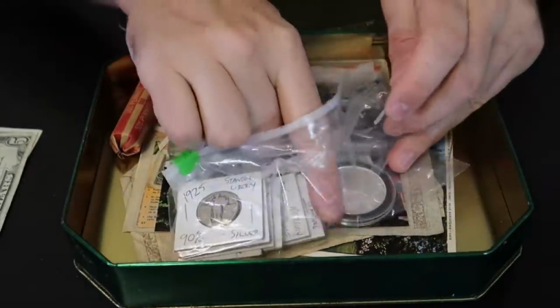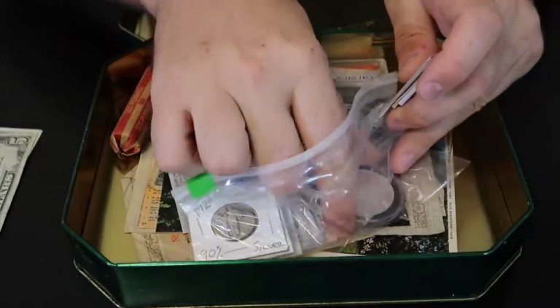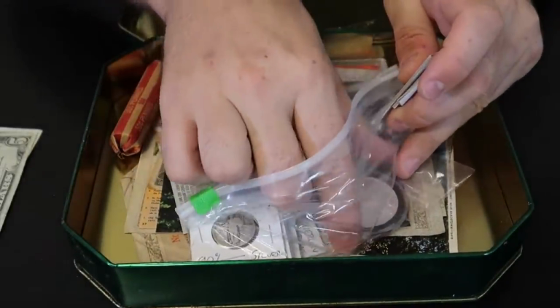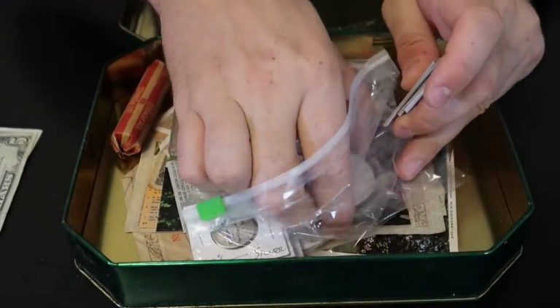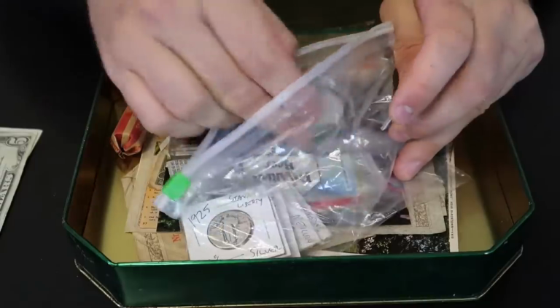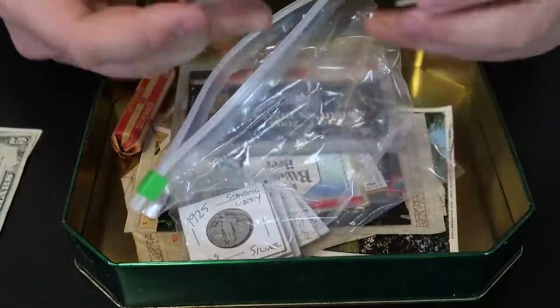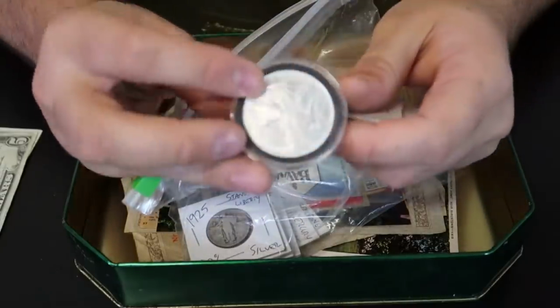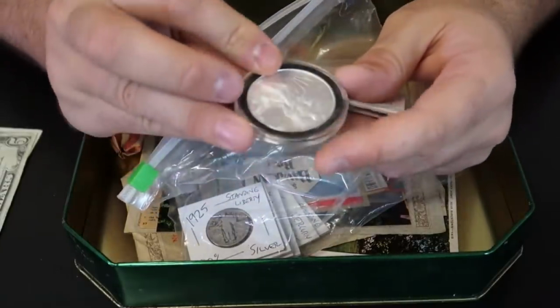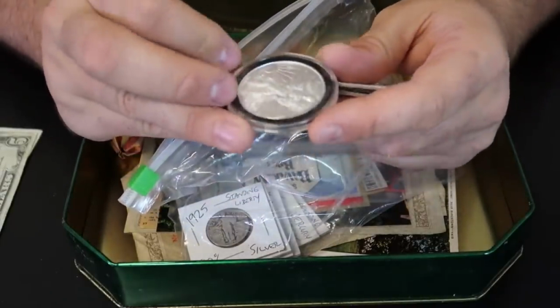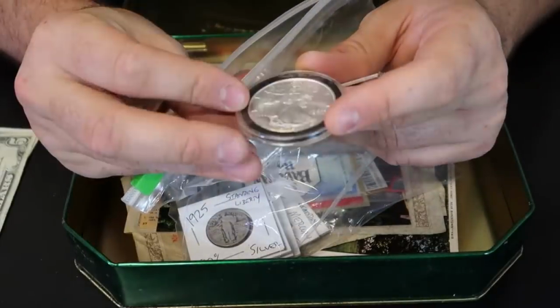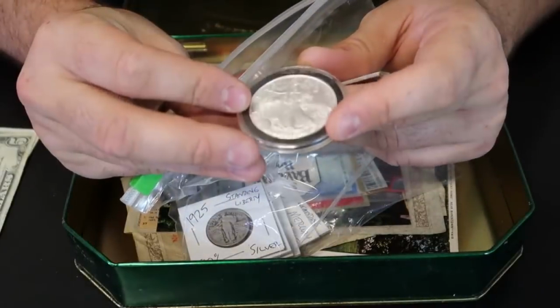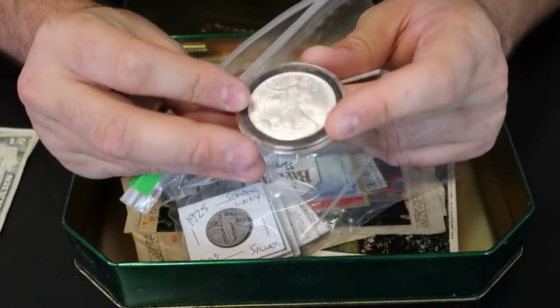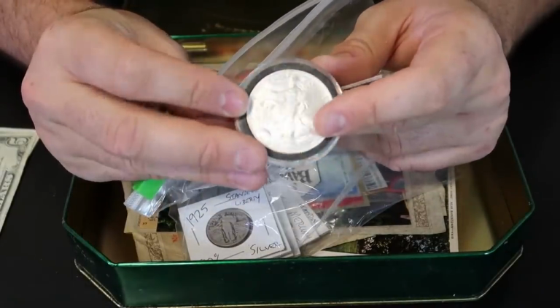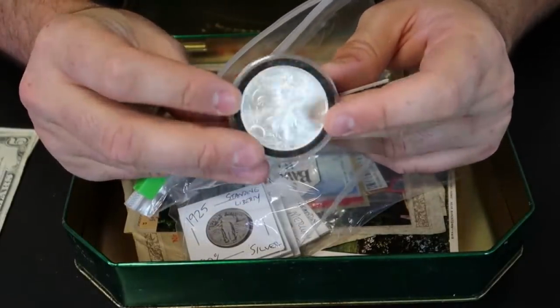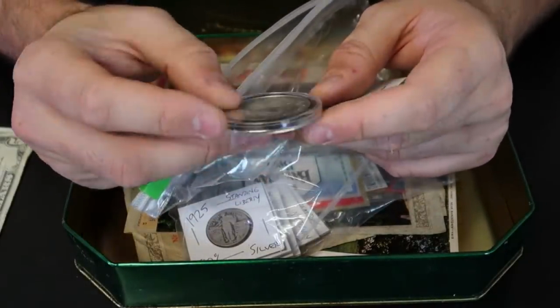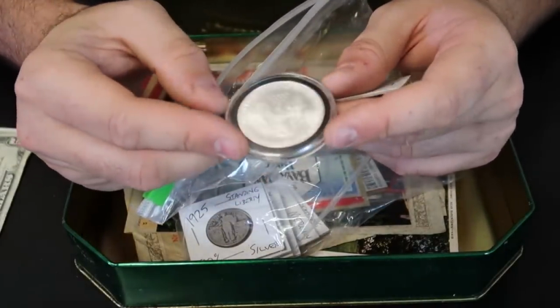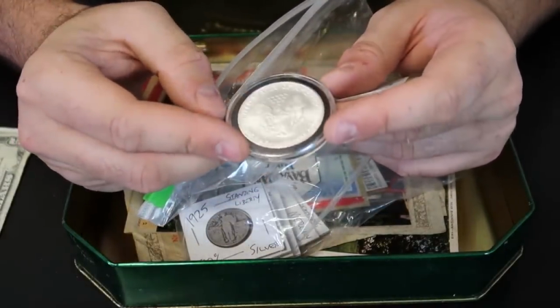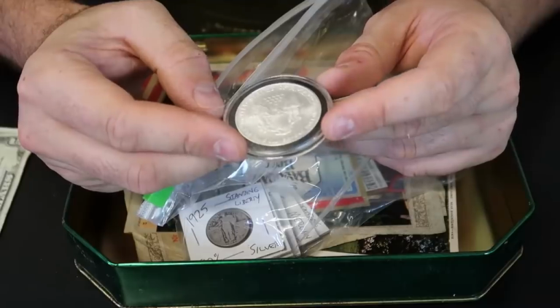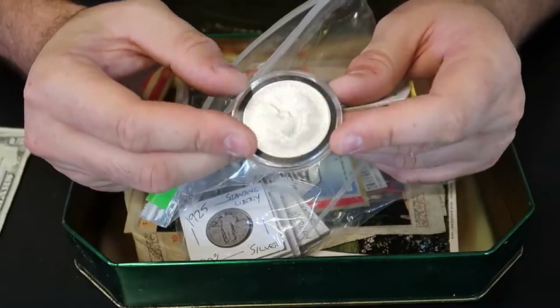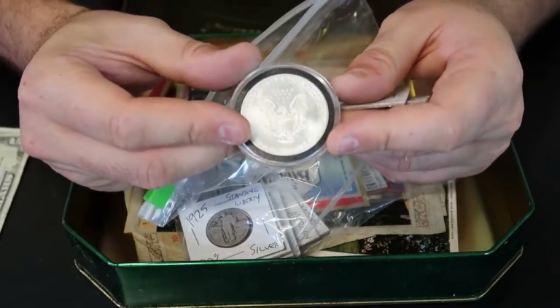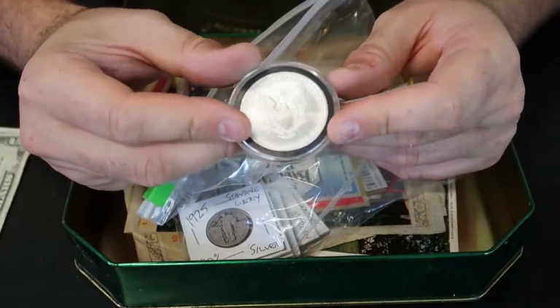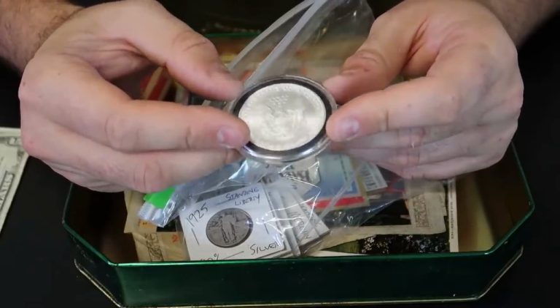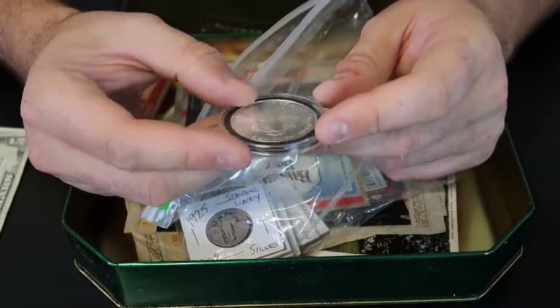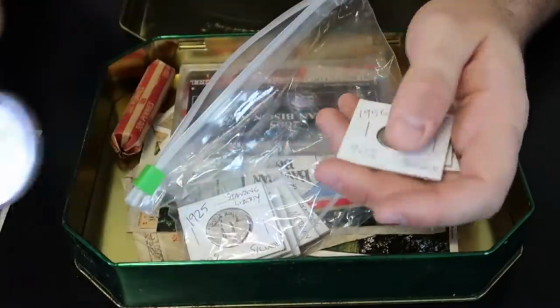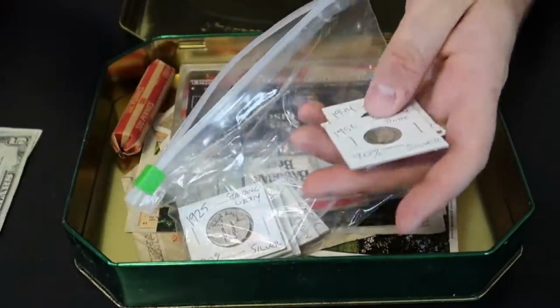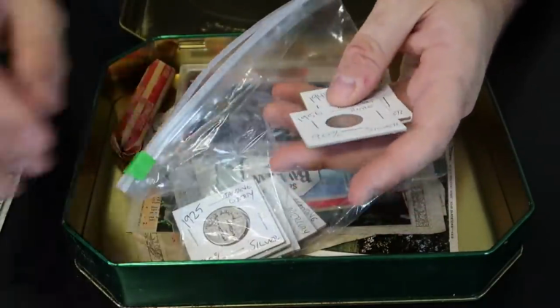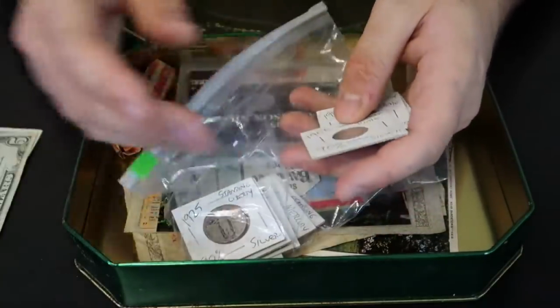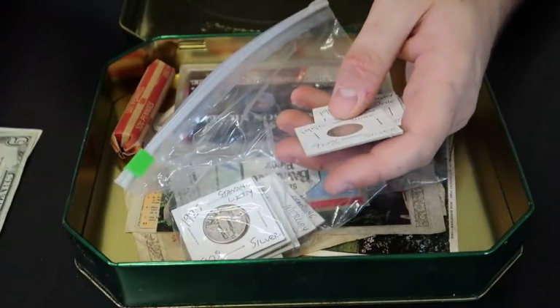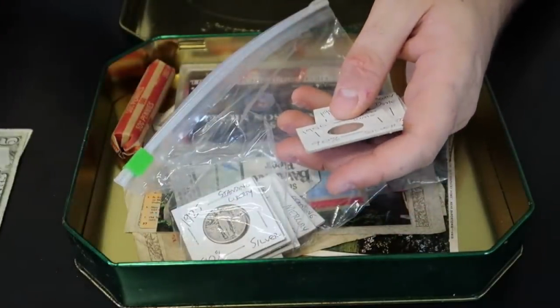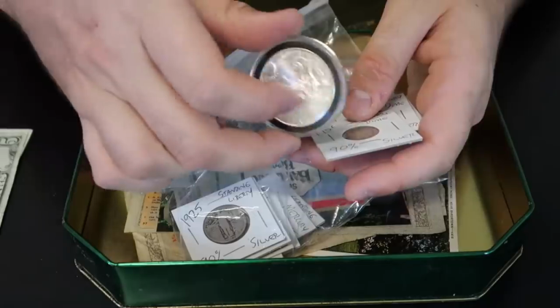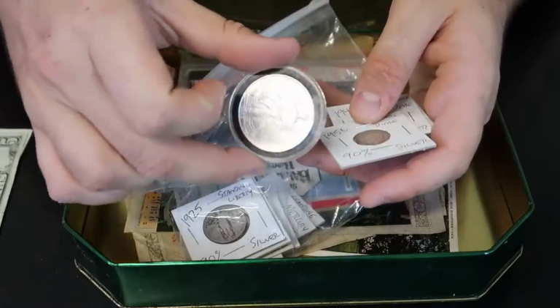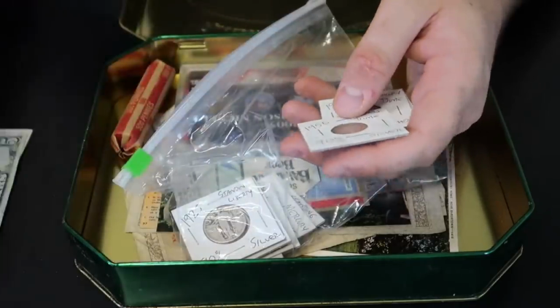No way! Silver Eagle, 2005. Good quality. So with the premium, they sell for around $30 to $35 right now, but melt value around $25.